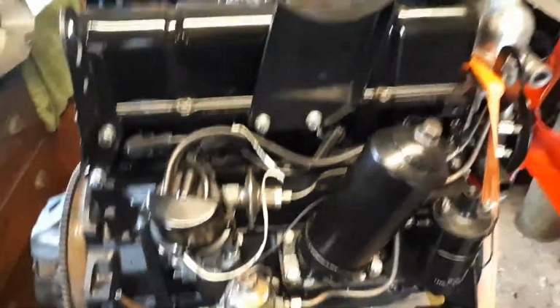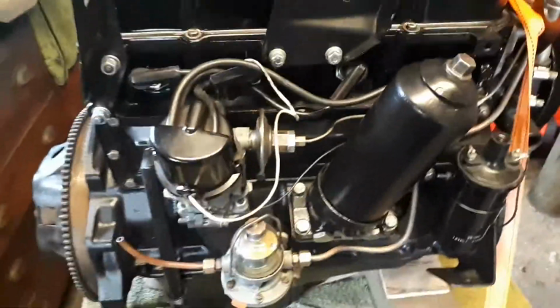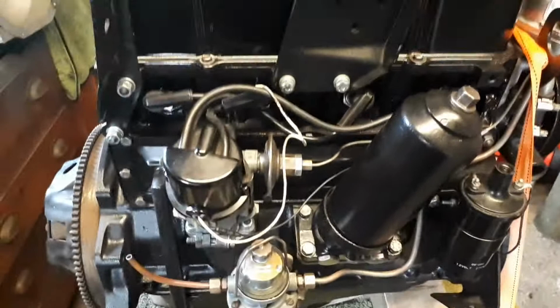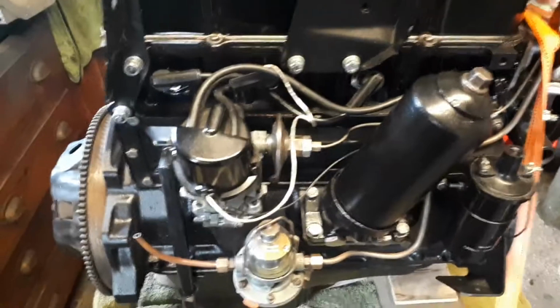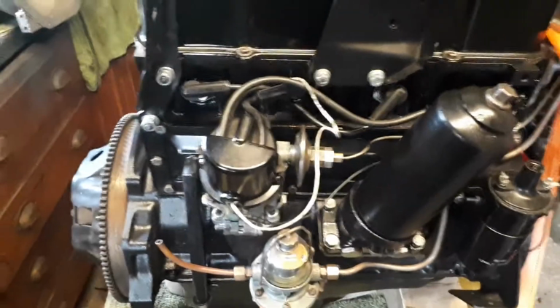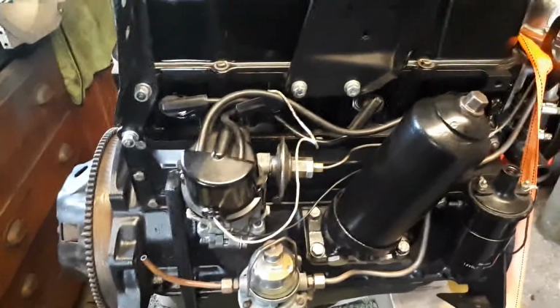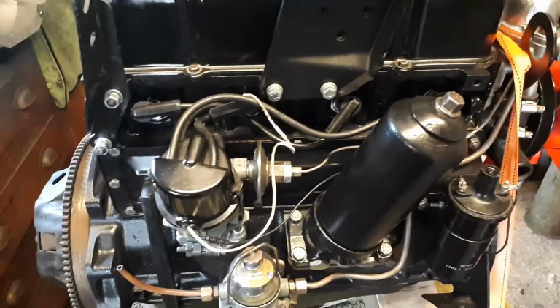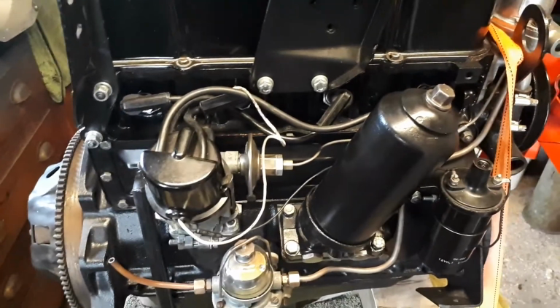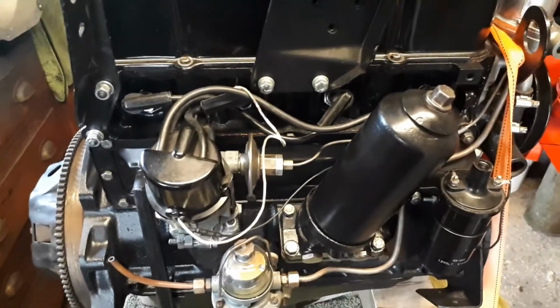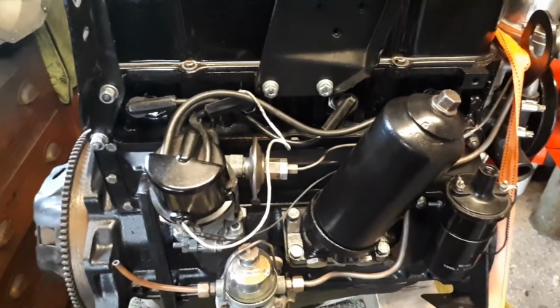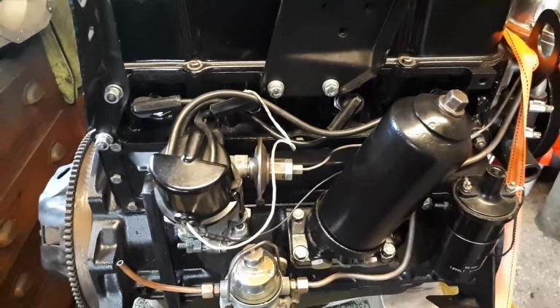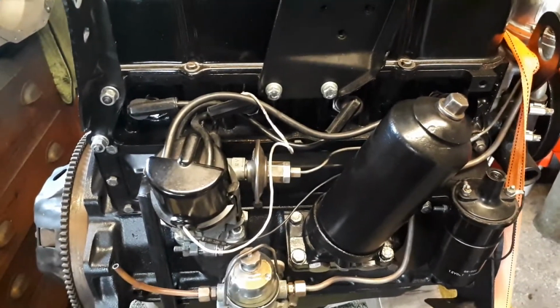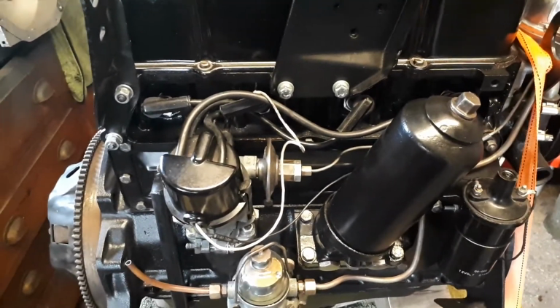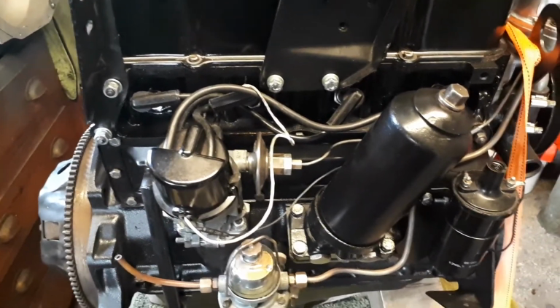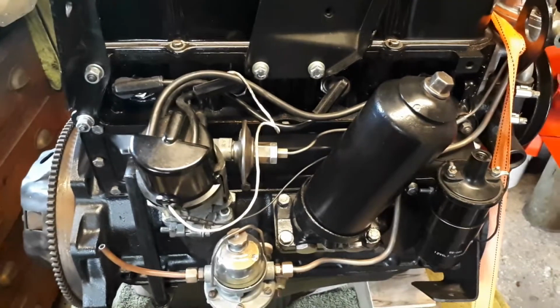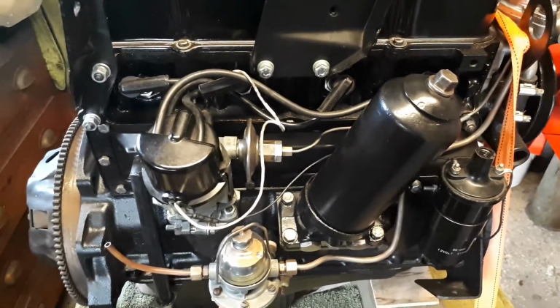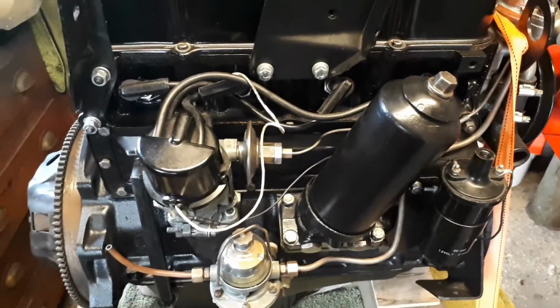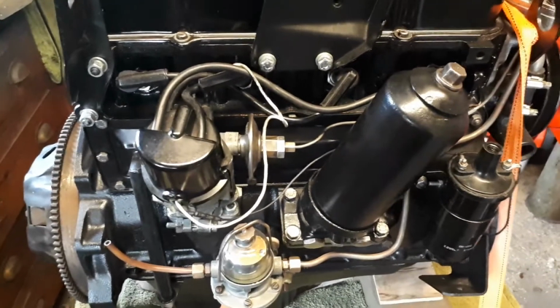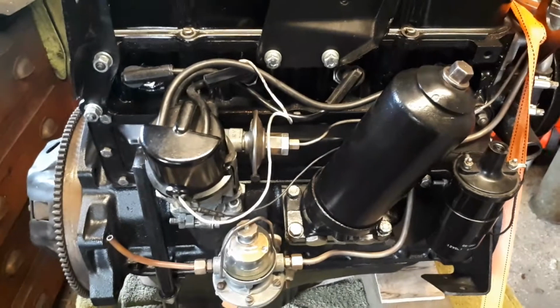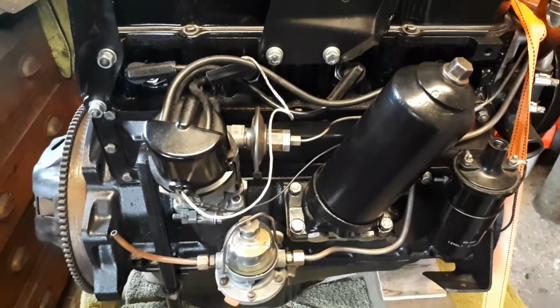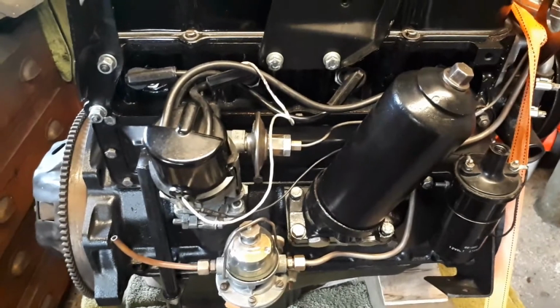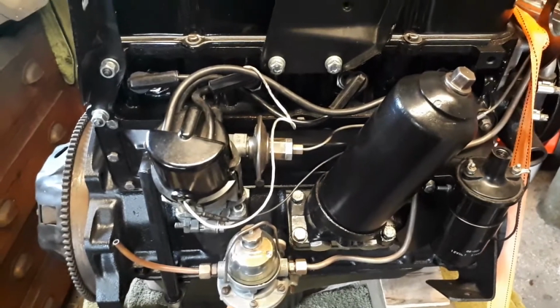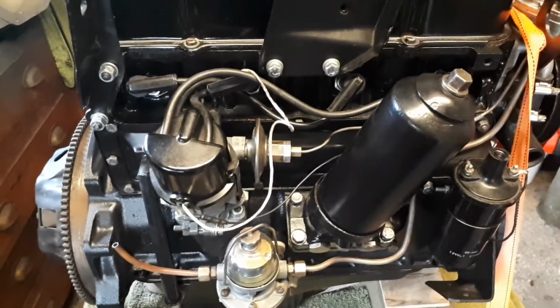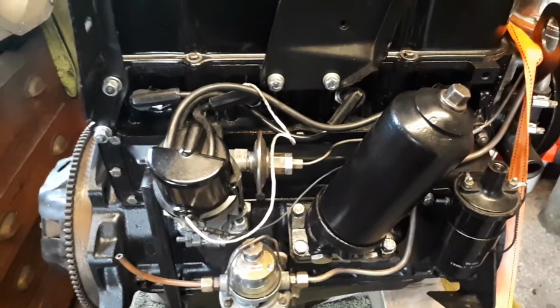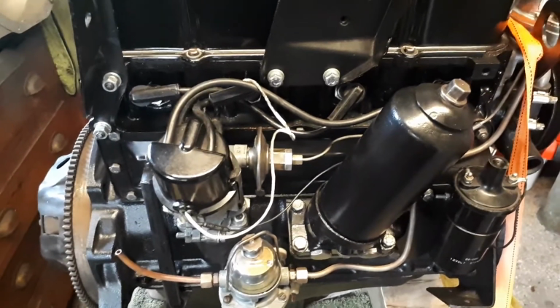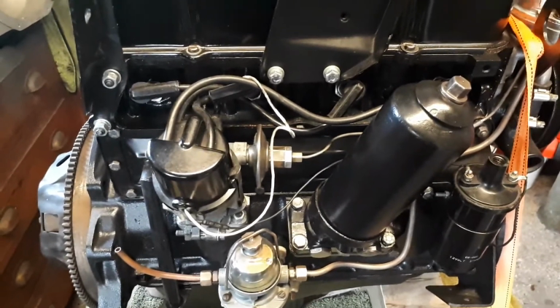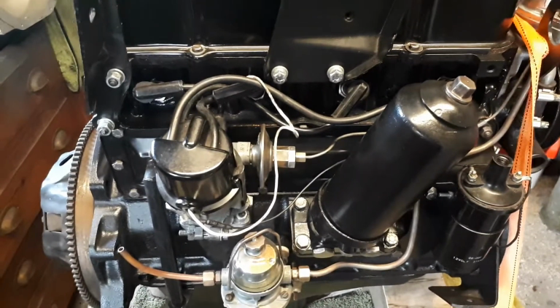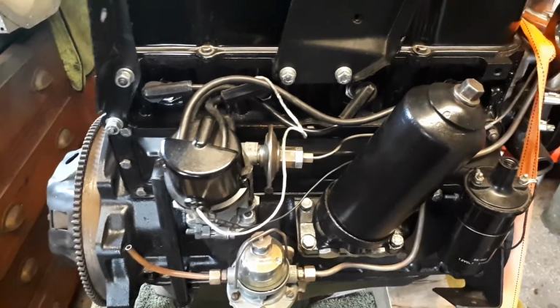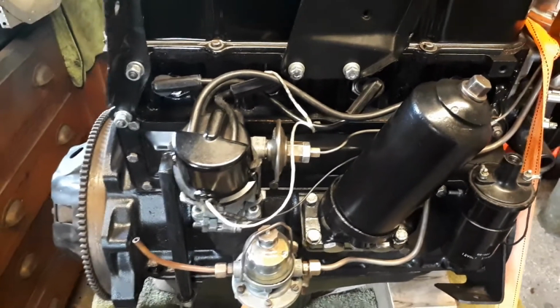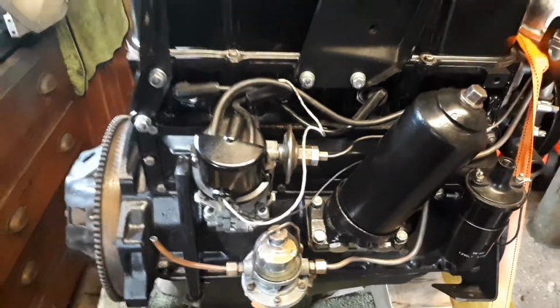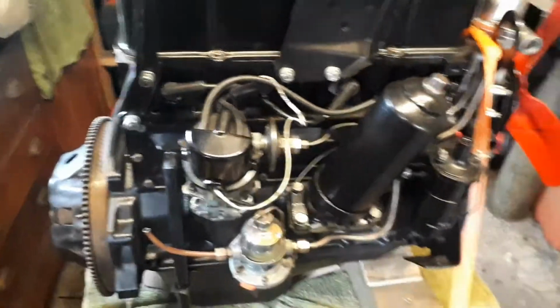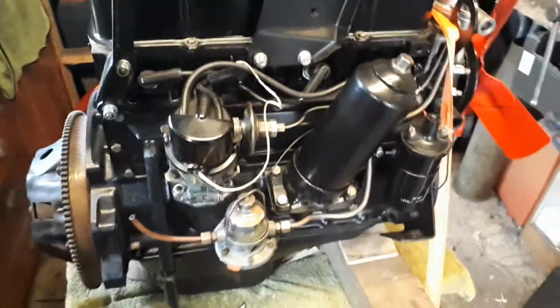I've done what I call a soft rebuild — it's not been reground or rebored. I've simply put new pistons in along with shell seals and gaskets. Overall the cylinder head has been recut, the valve seats skimmed, et cetera.